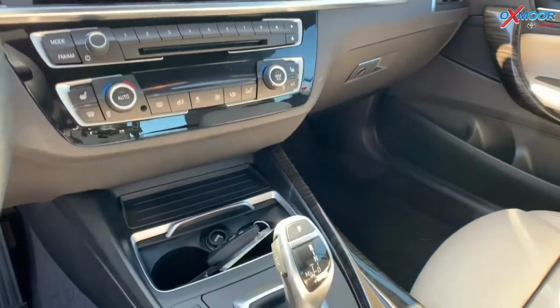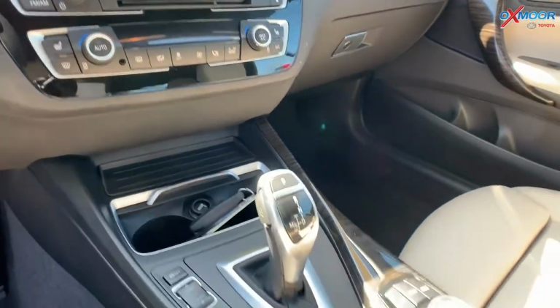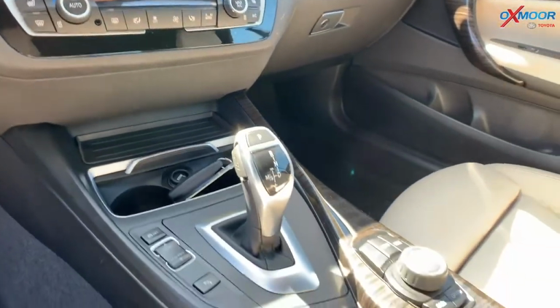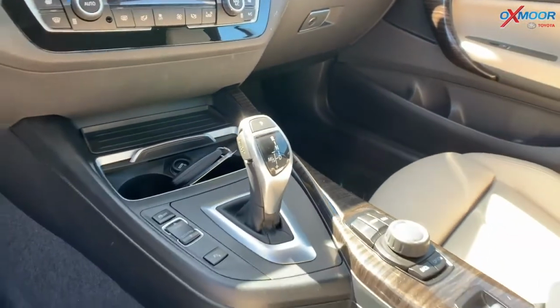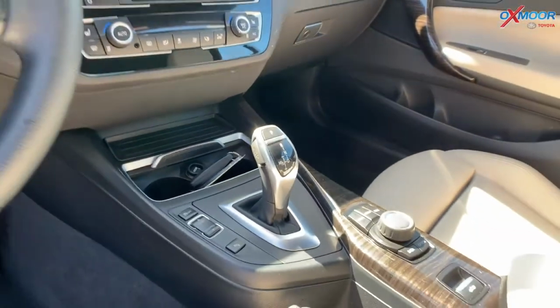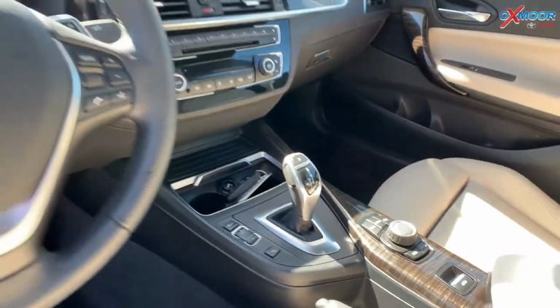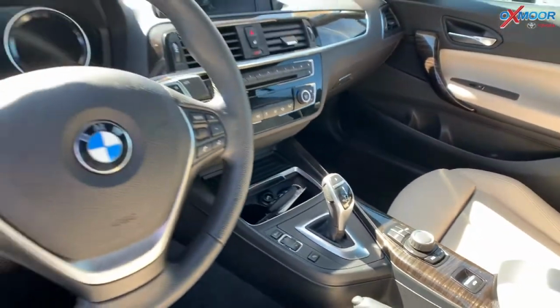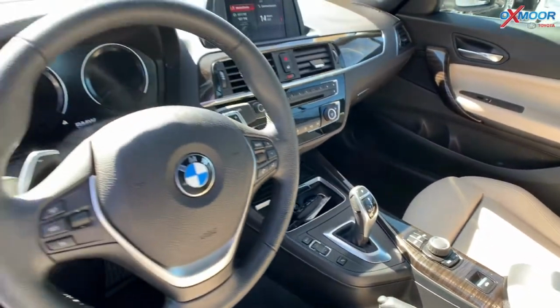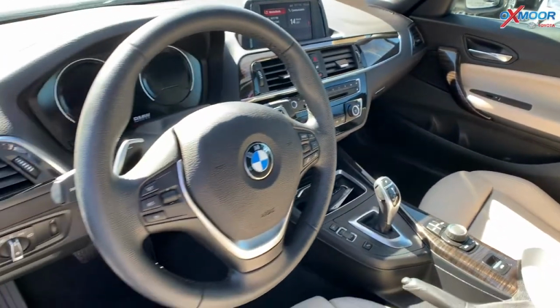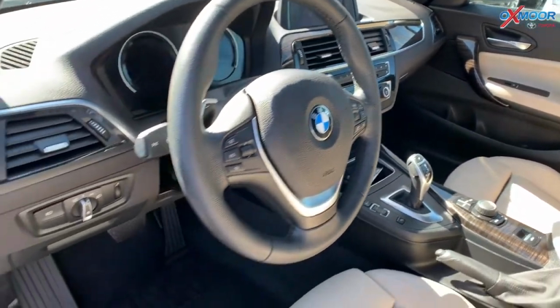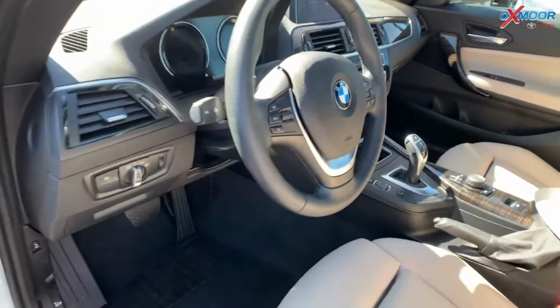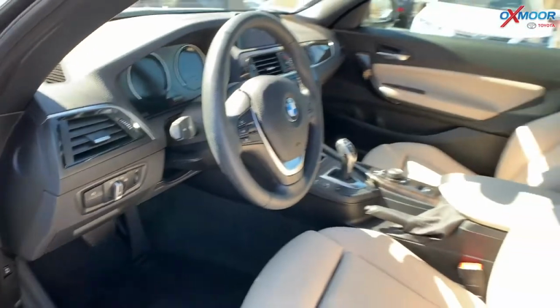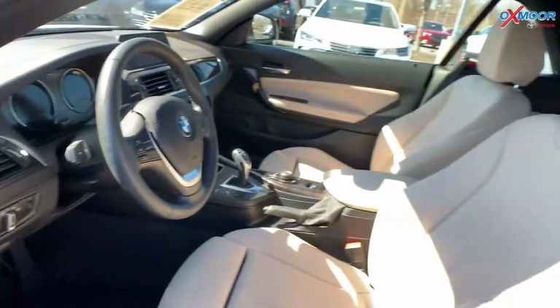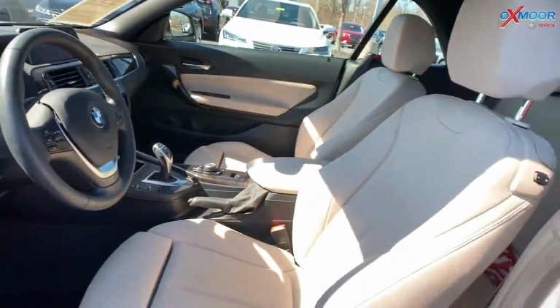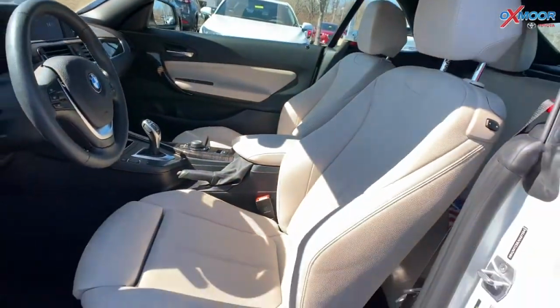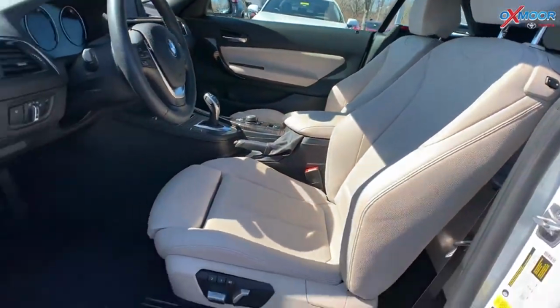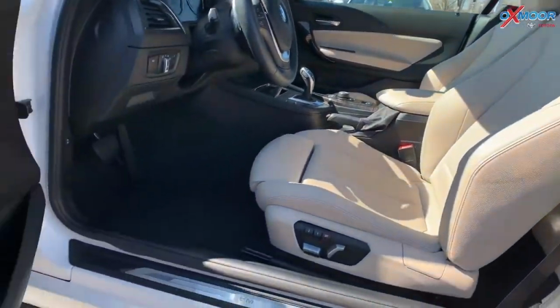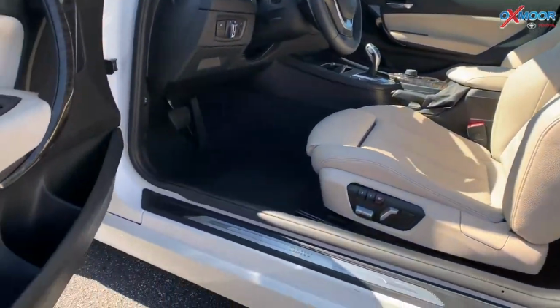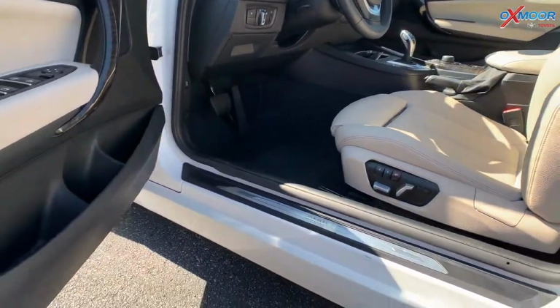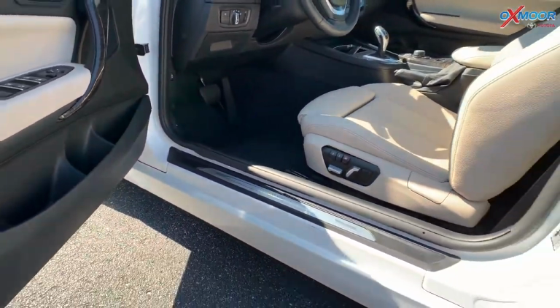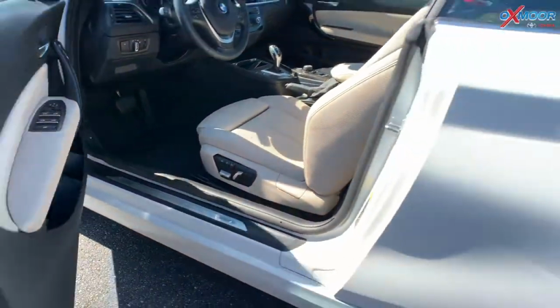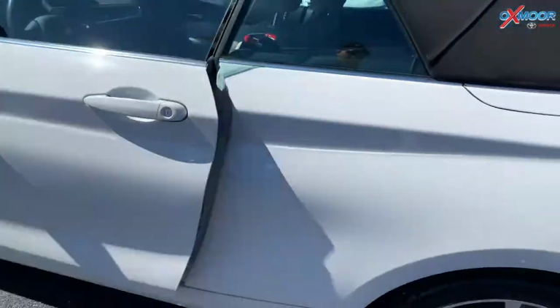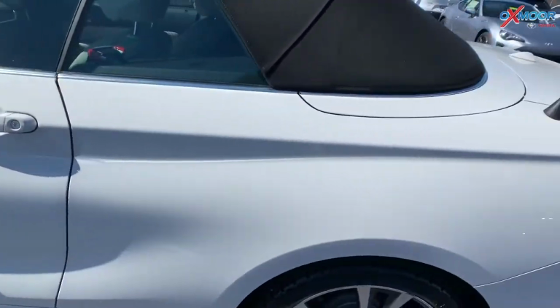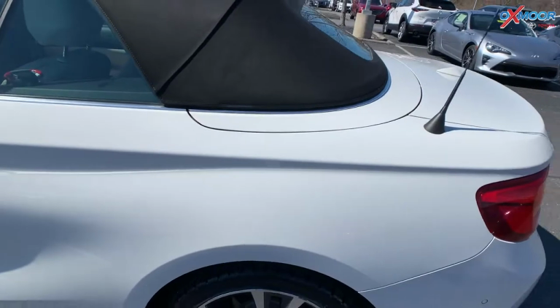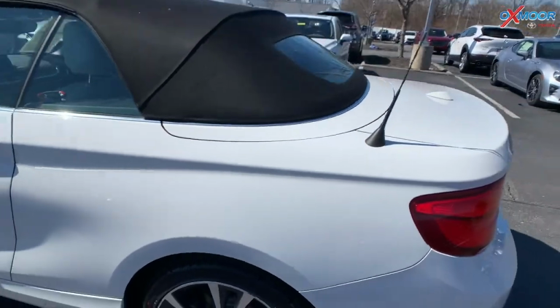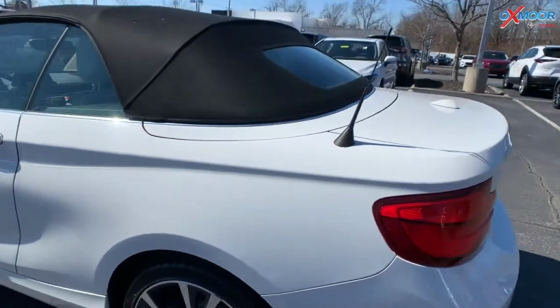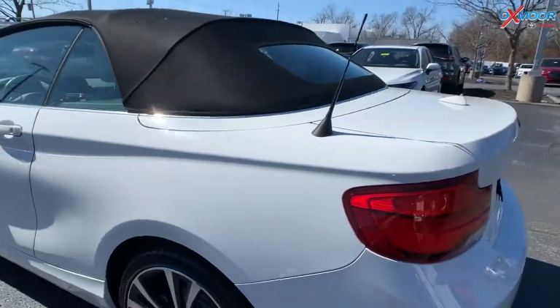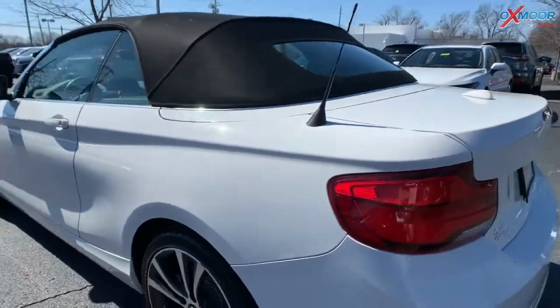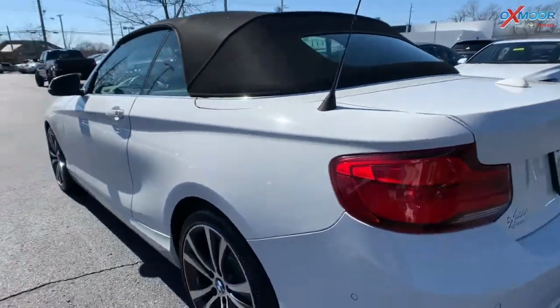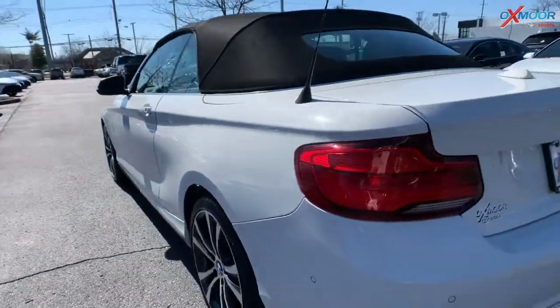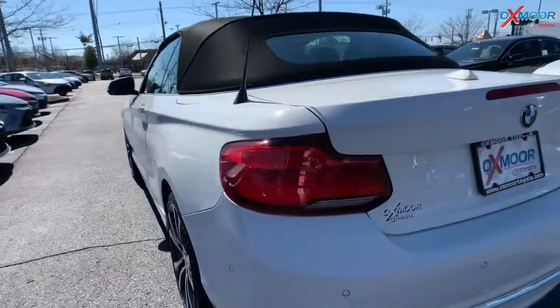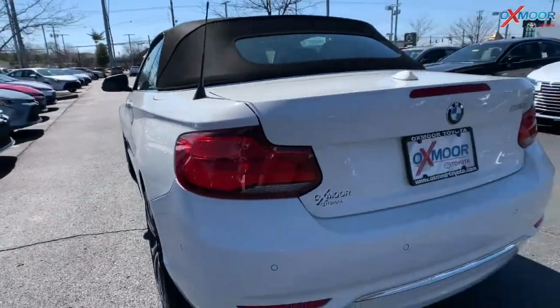The interior color is called Oyster. Mileage is 29,543. The price is $30,000. This is one of the most competitively priced within 900 miles.